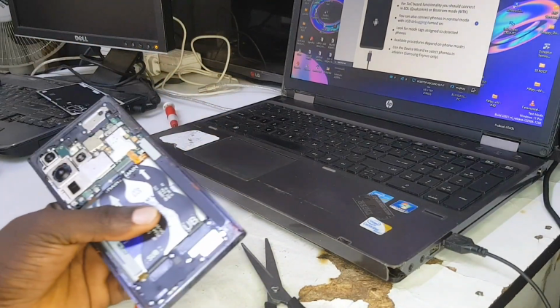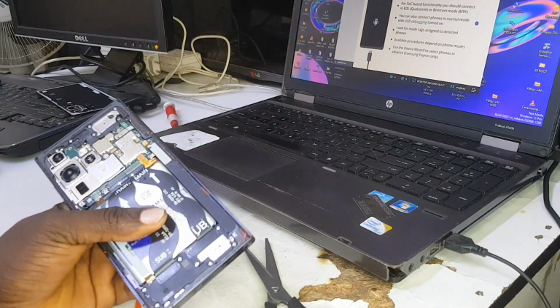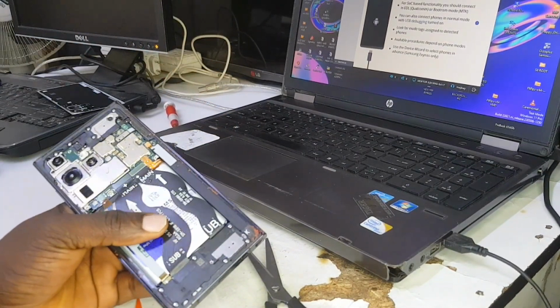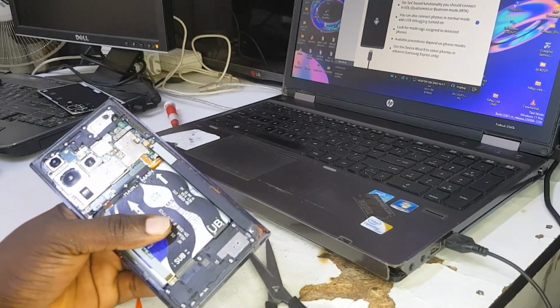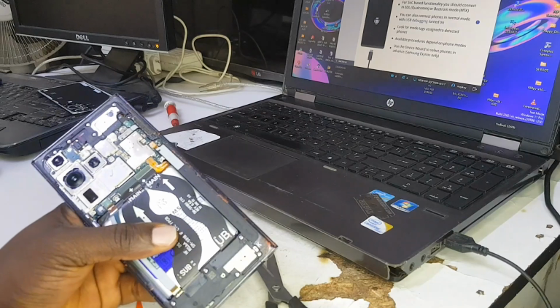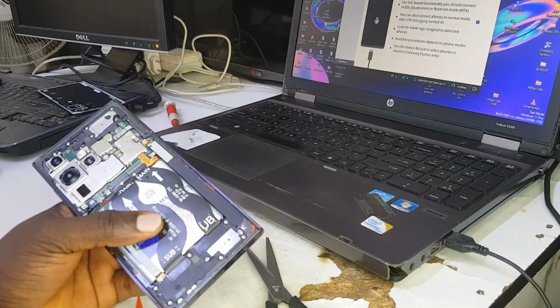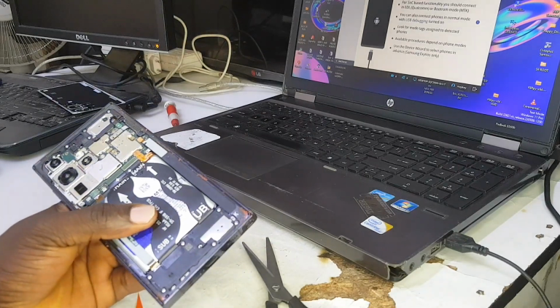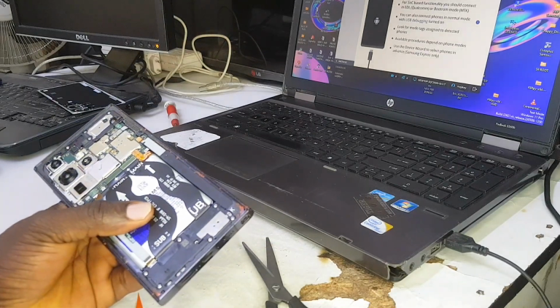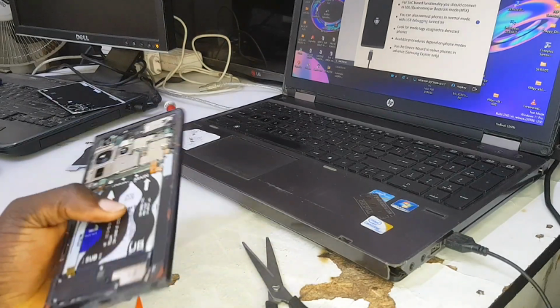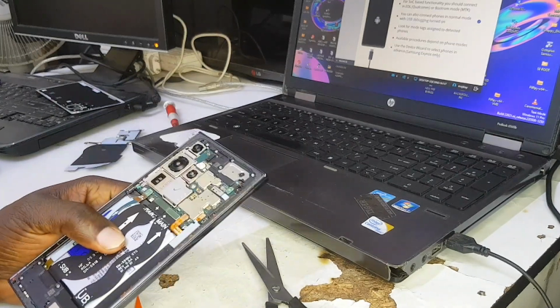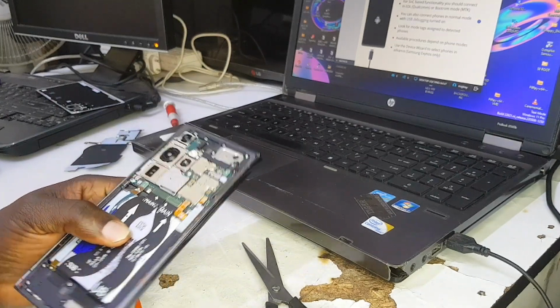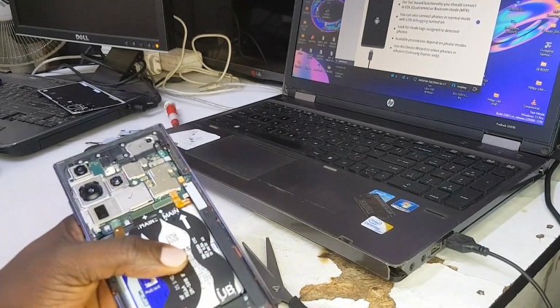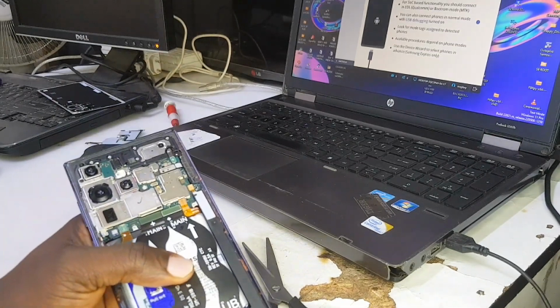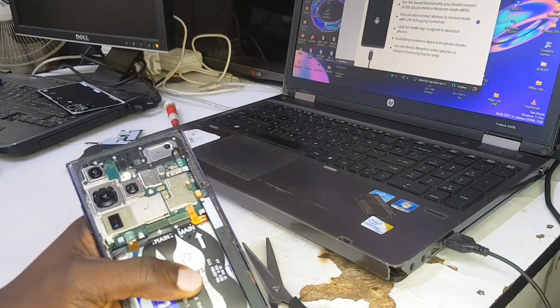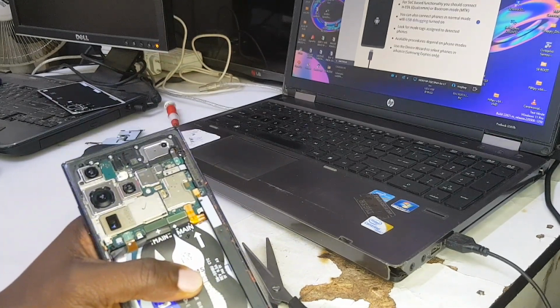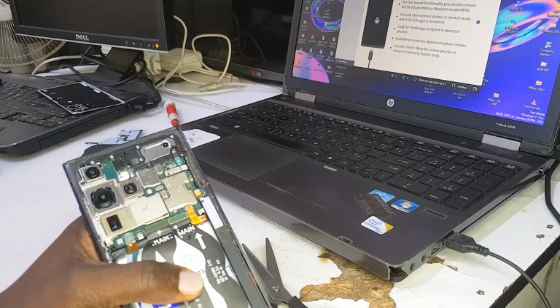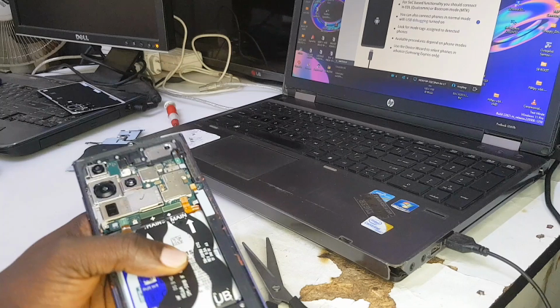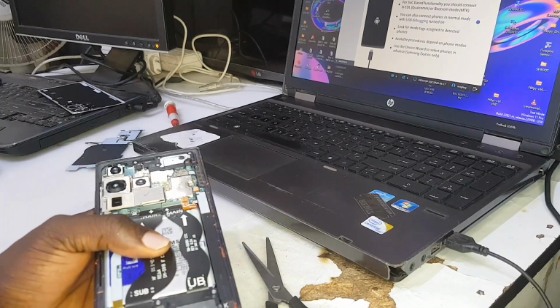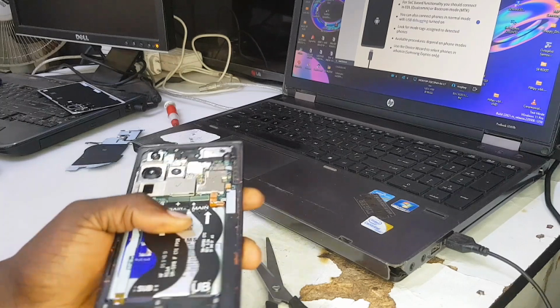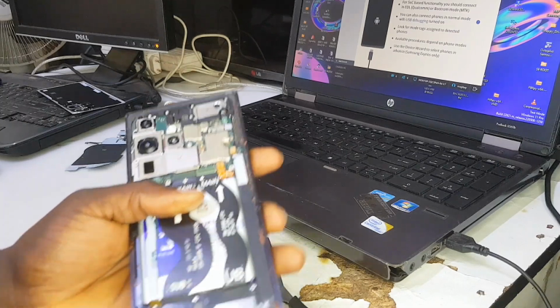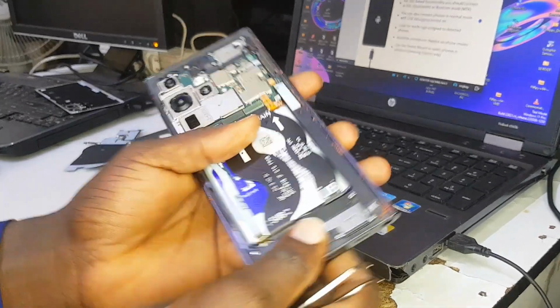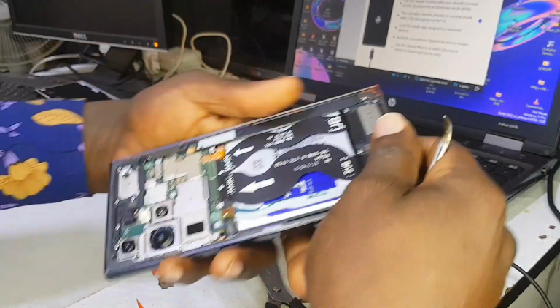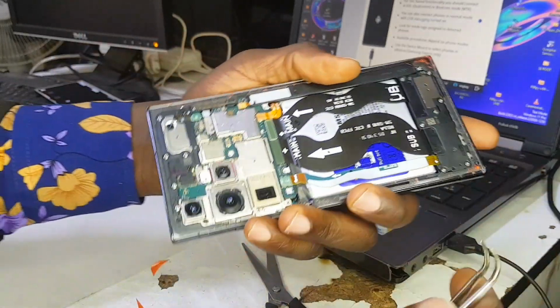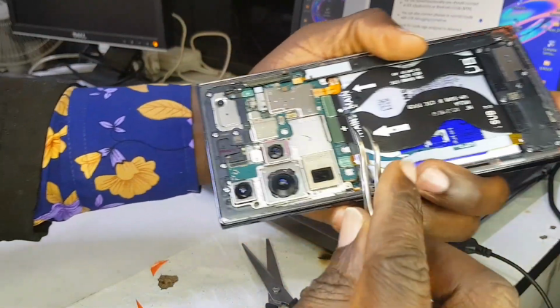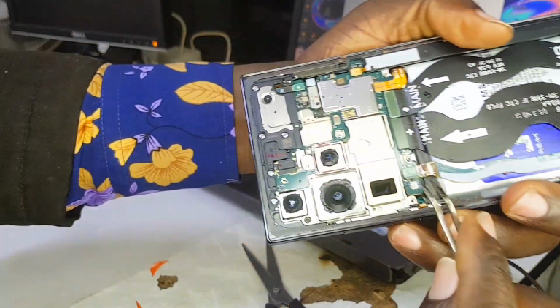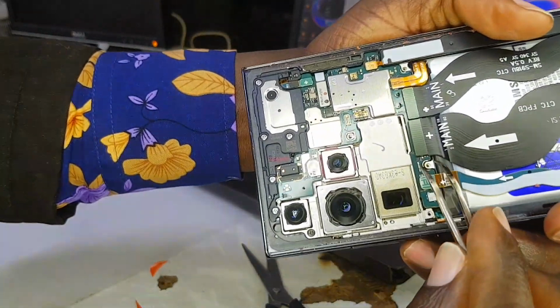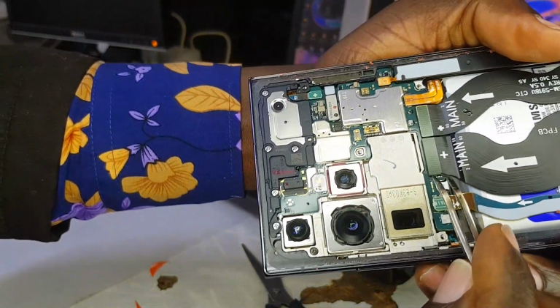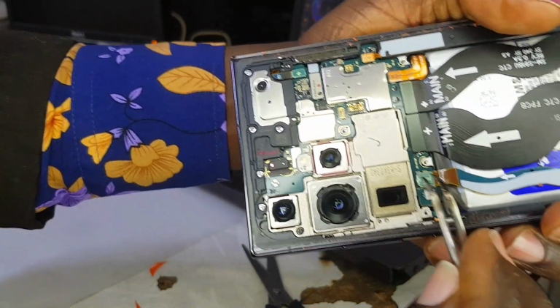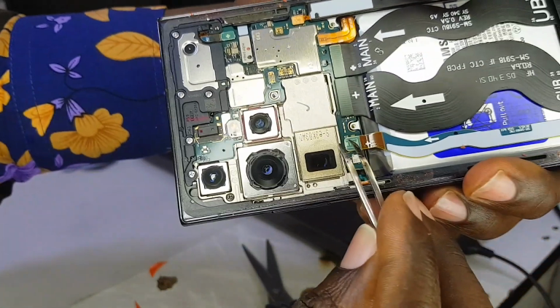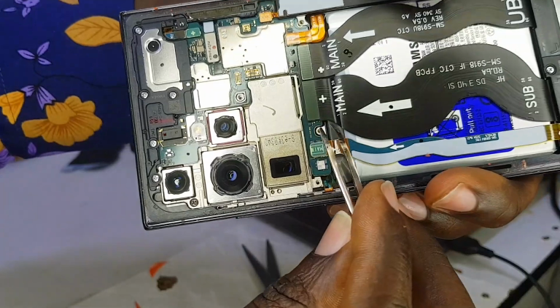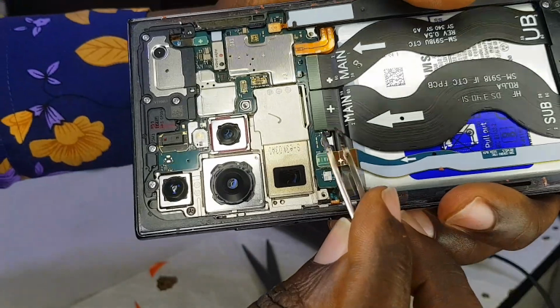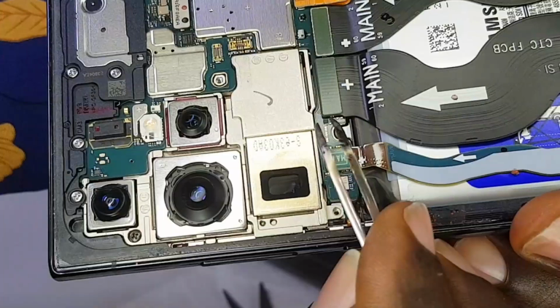The next thing is for me to show you where the test points are. We are removing this factory reset protection by the test points method, and we are using a Chimera Tool to remove this factory reset protection.